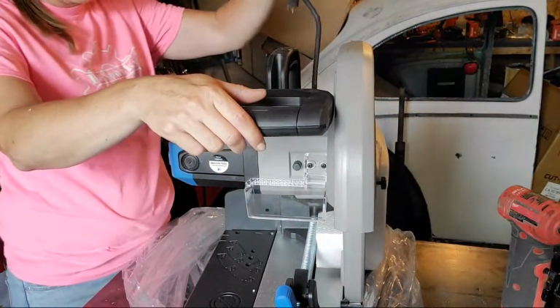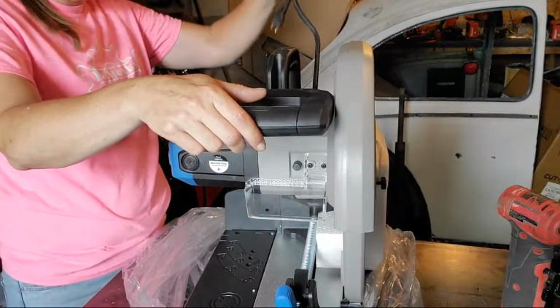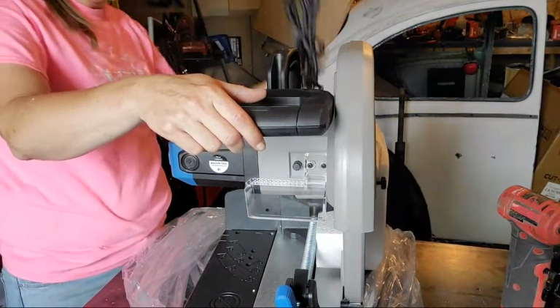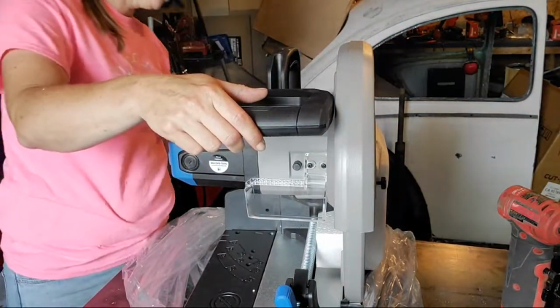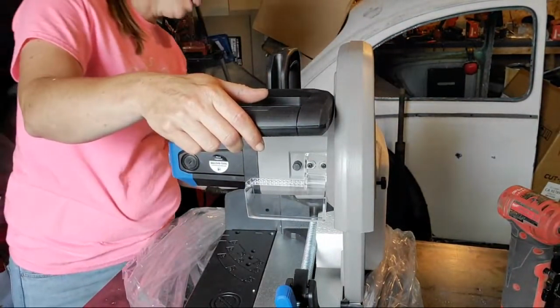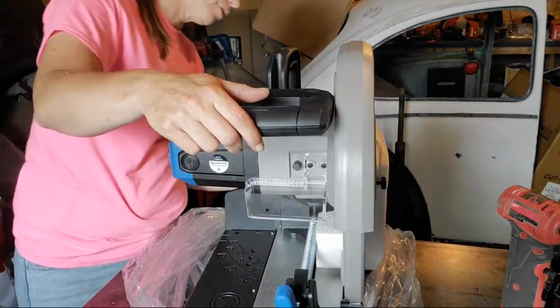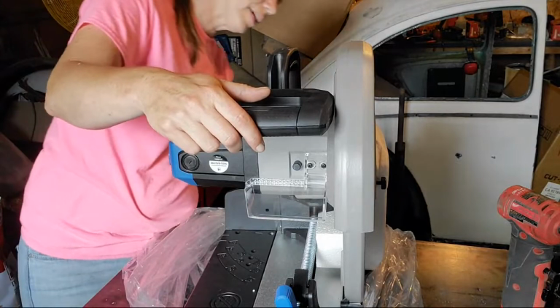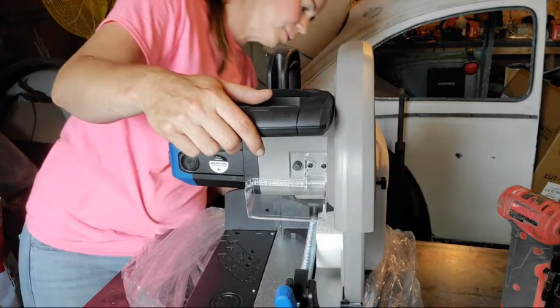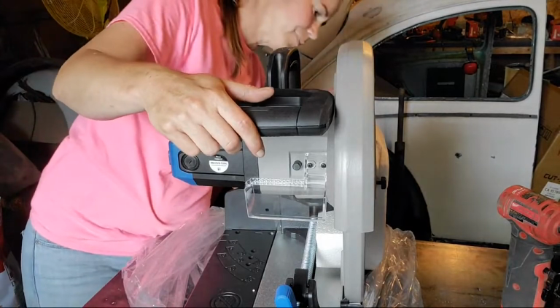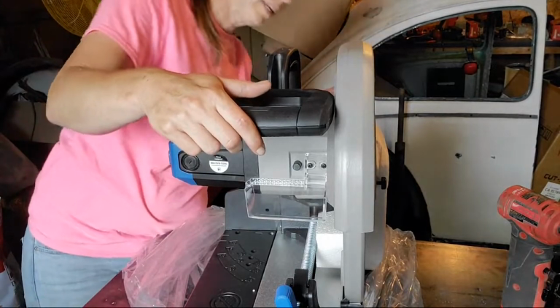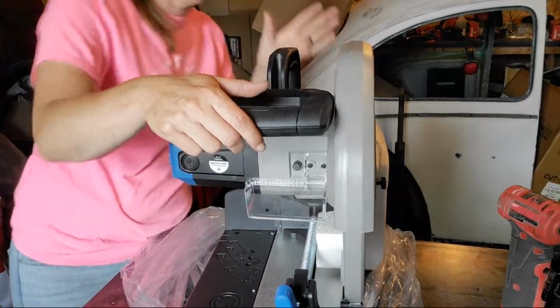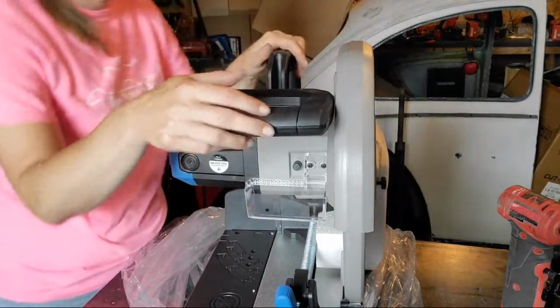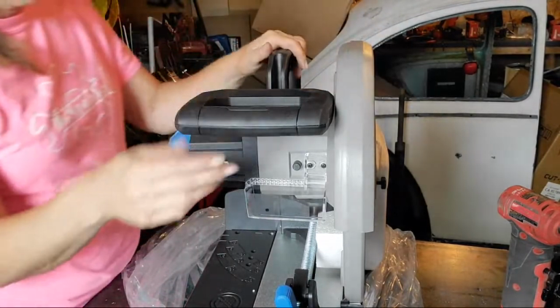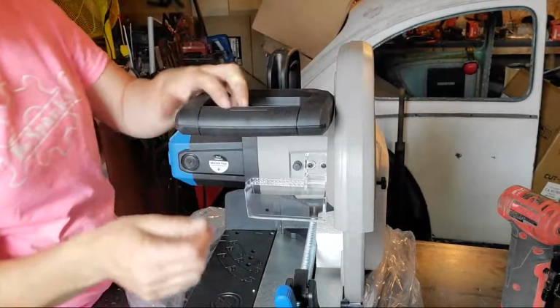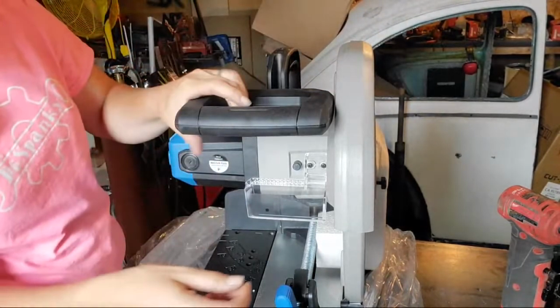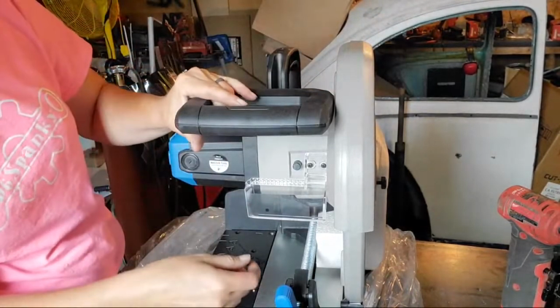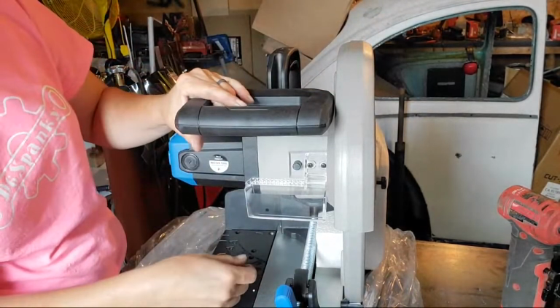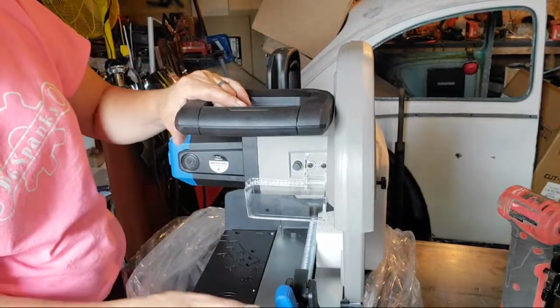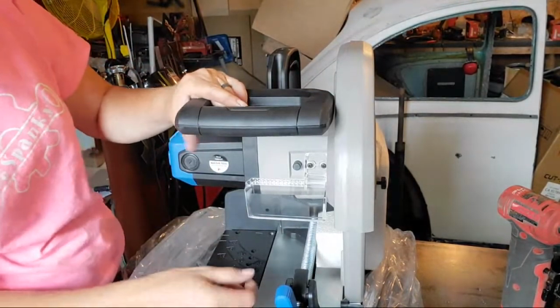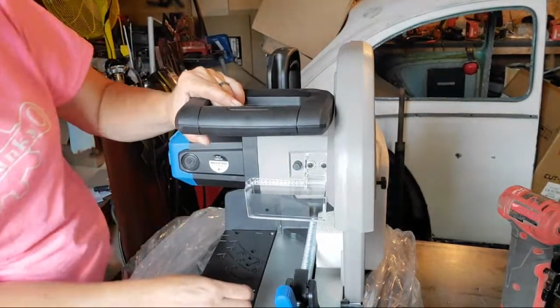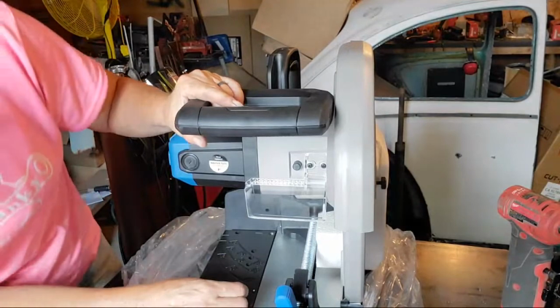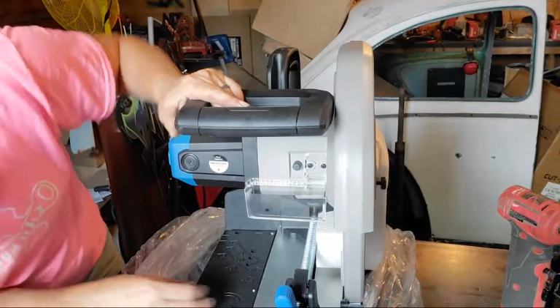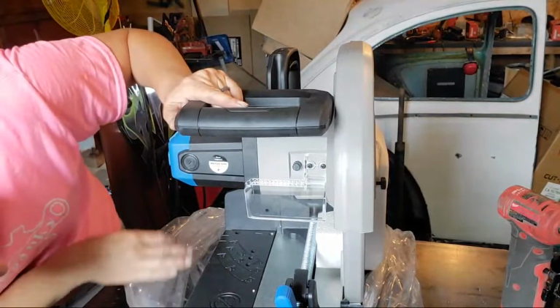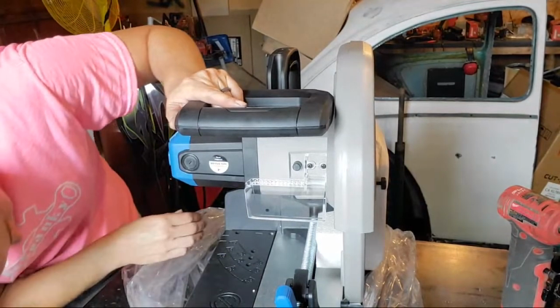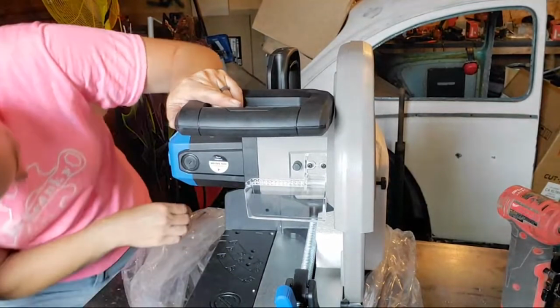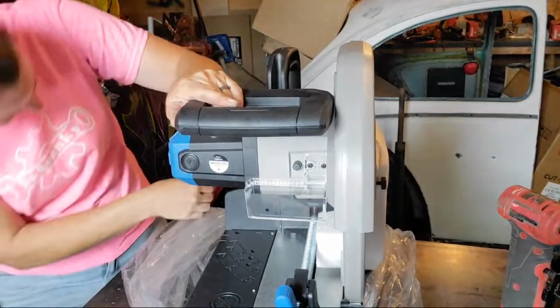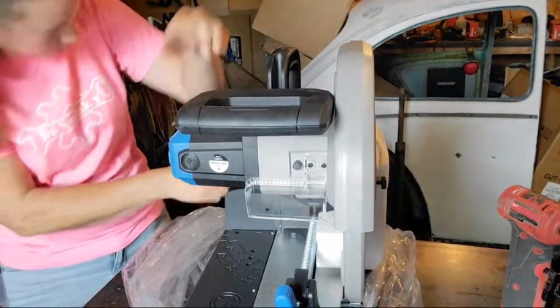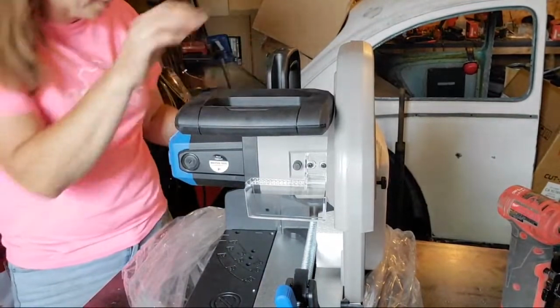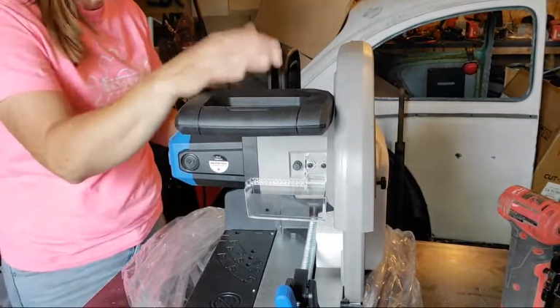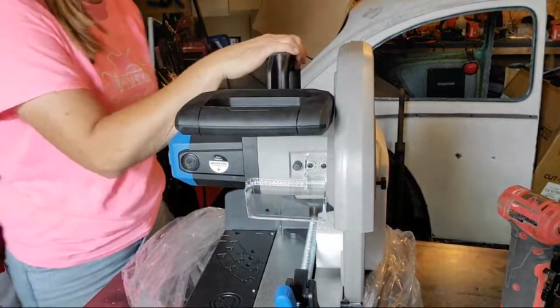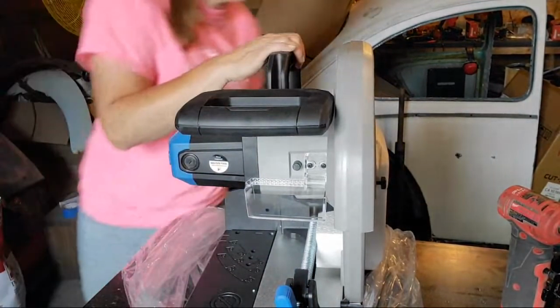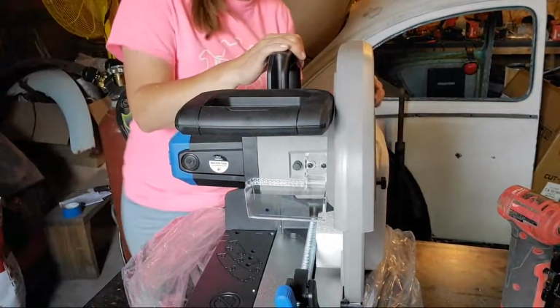The plug is back here. I'll drop that down so it's not impeding anything. Now where's my little locking mechanism to lock it in place?